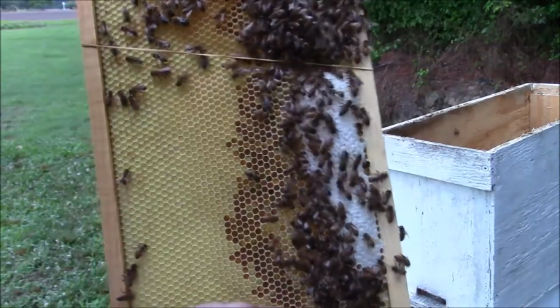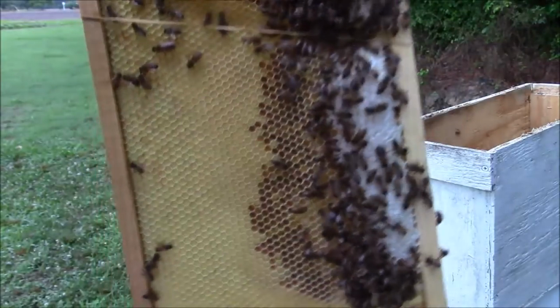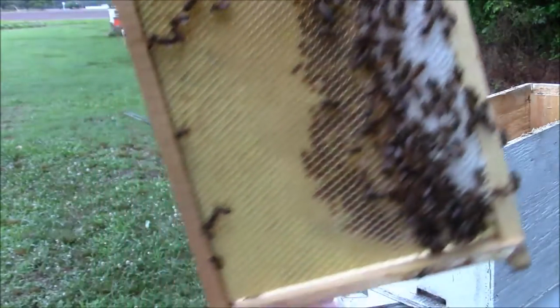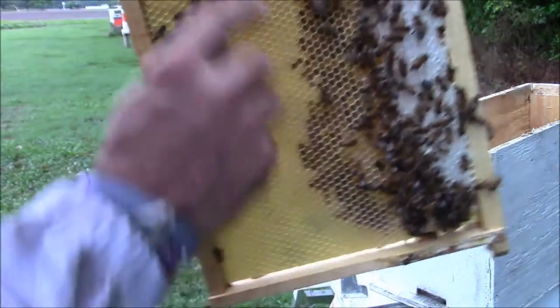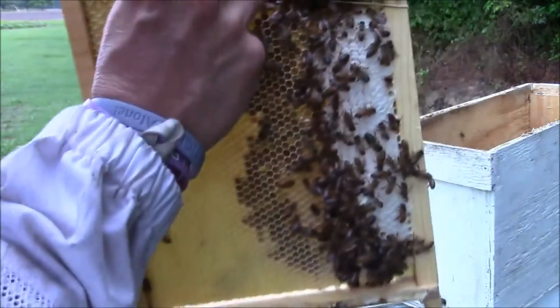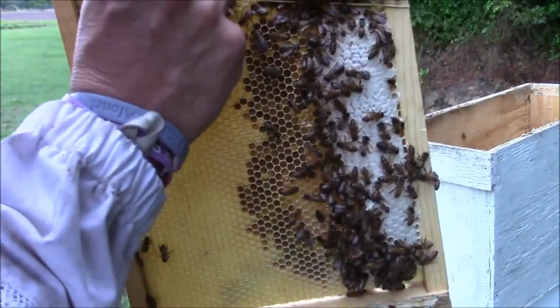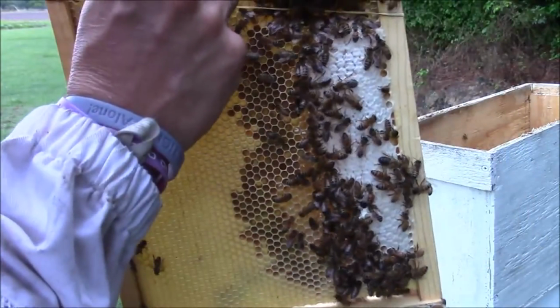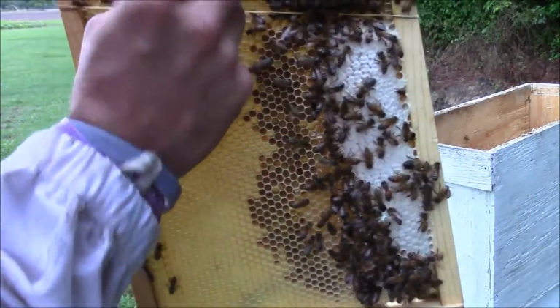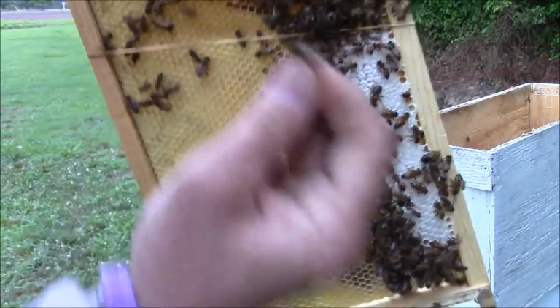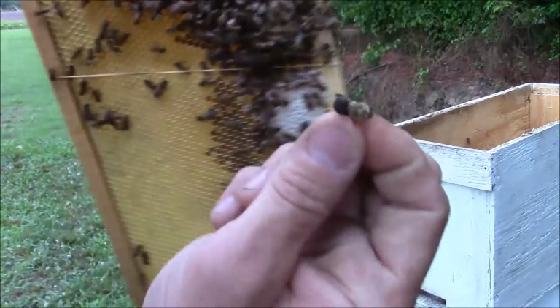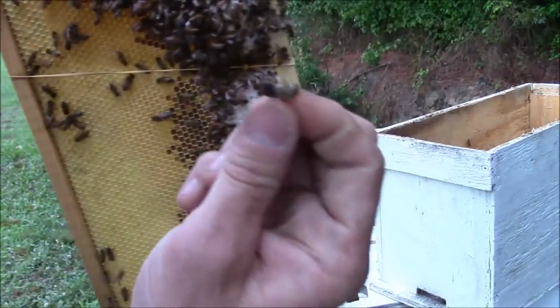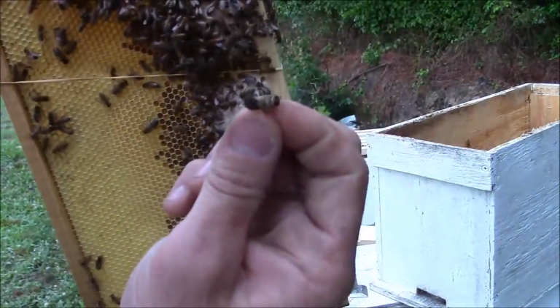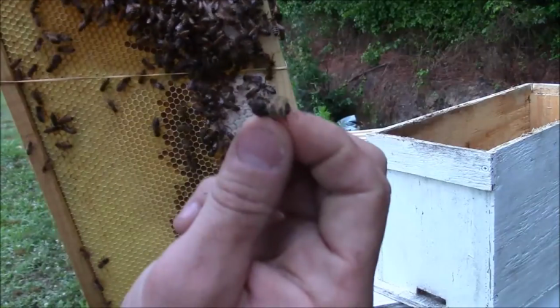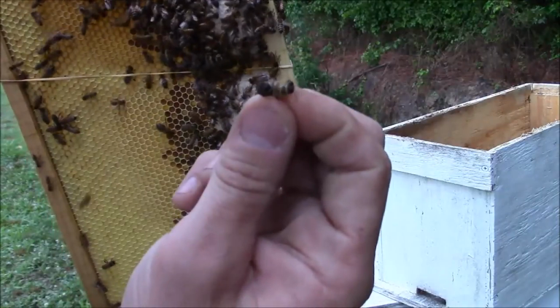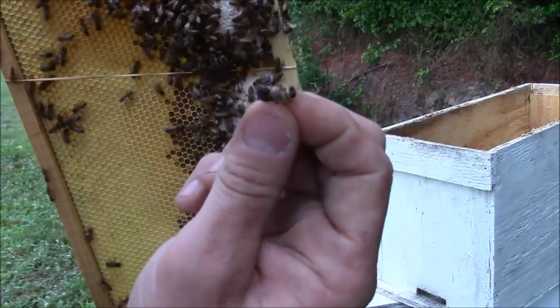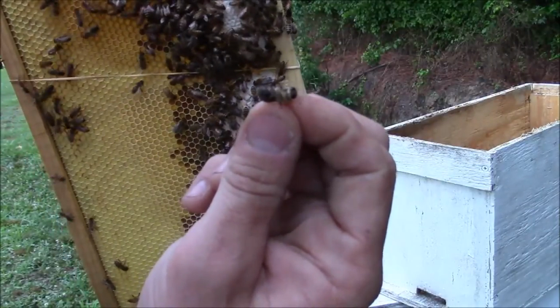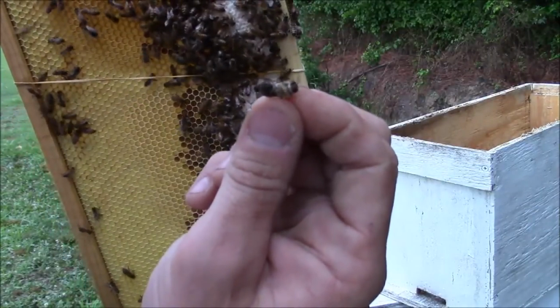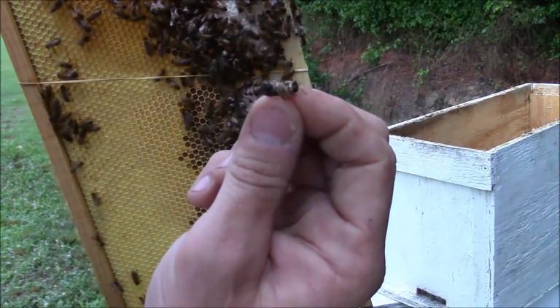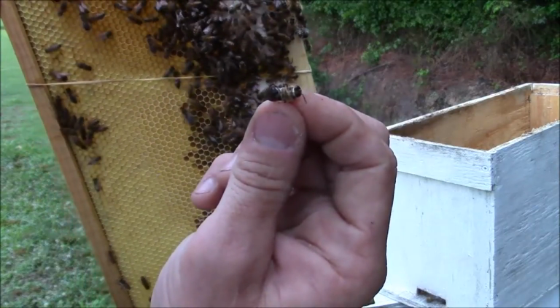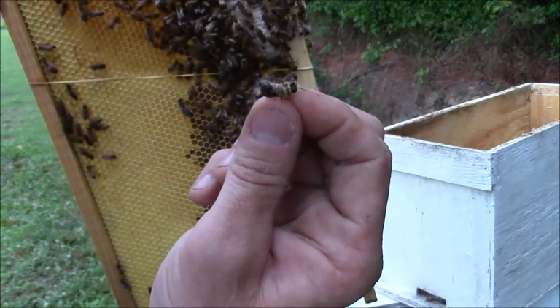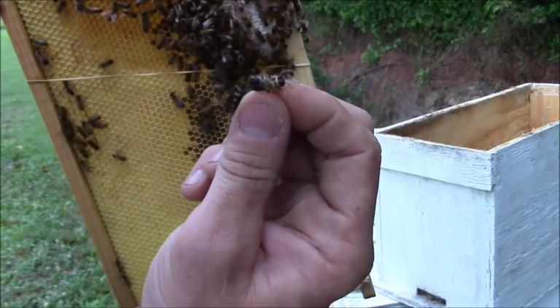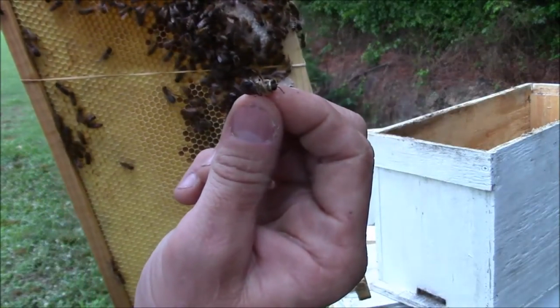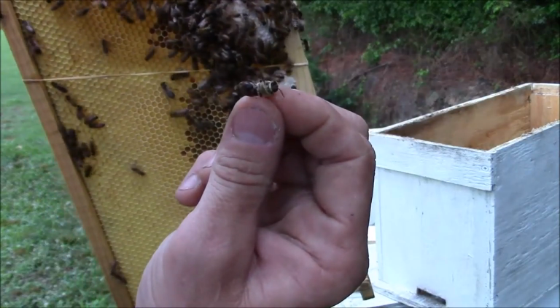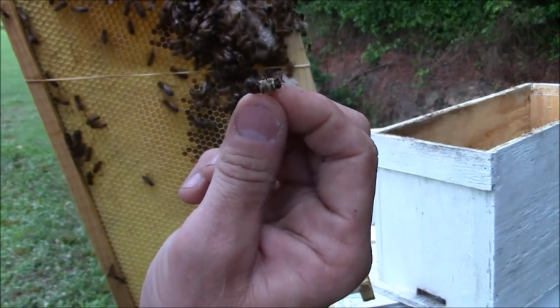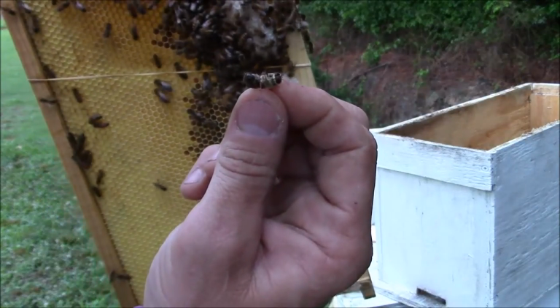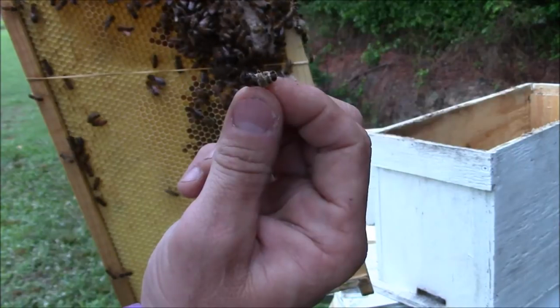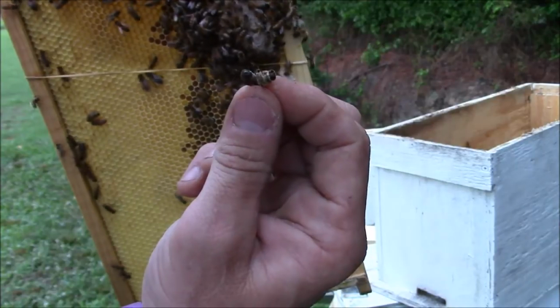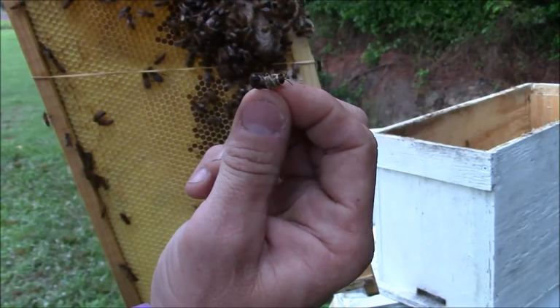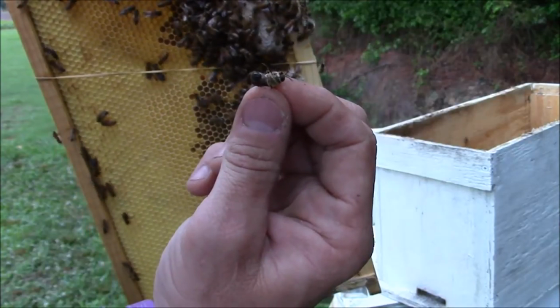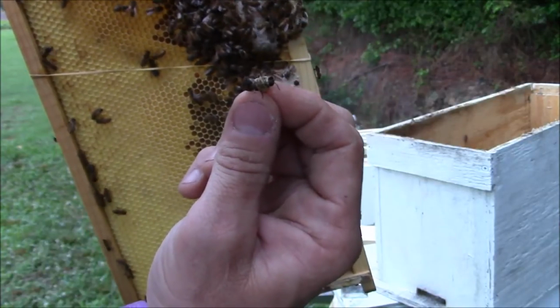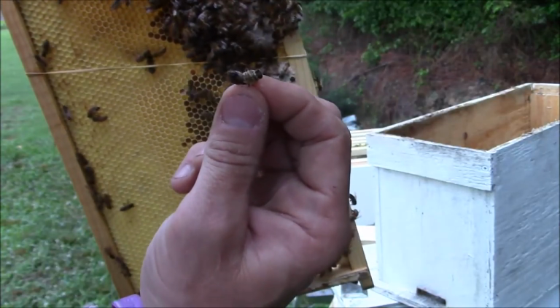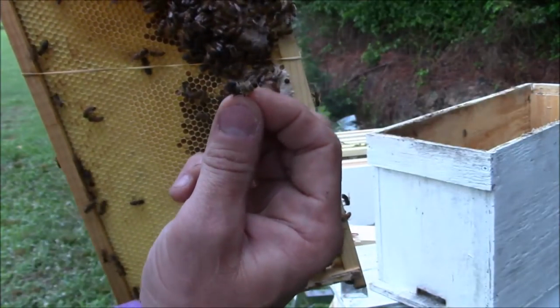So here's some more drones. Drones don't have stingers as you can tell — they're pretty much defenseless. If you ever want to learn how to pick up bees, drones is a good one to try it on.